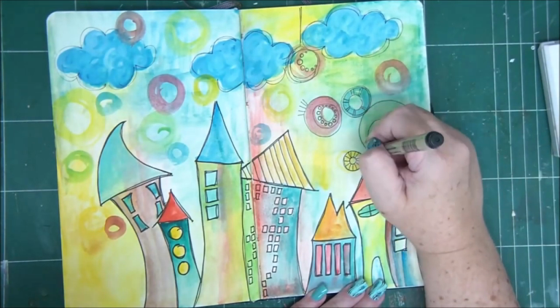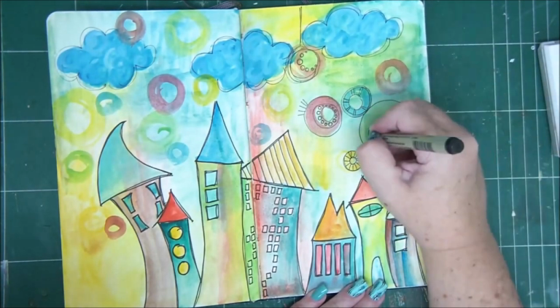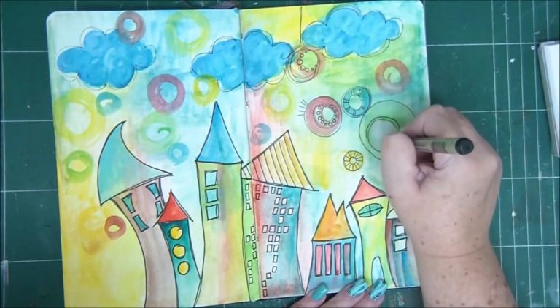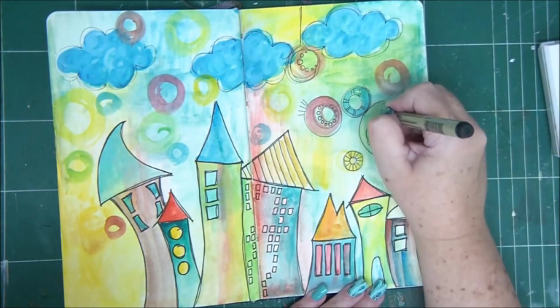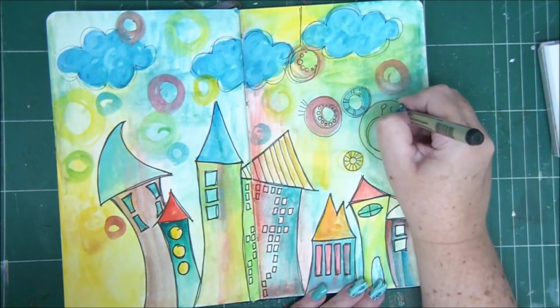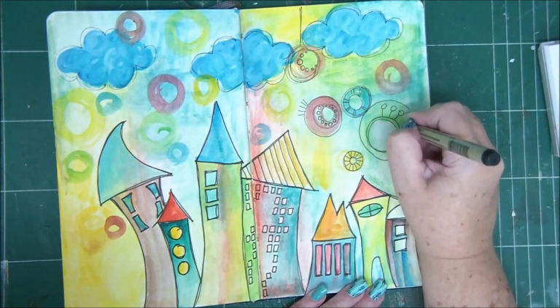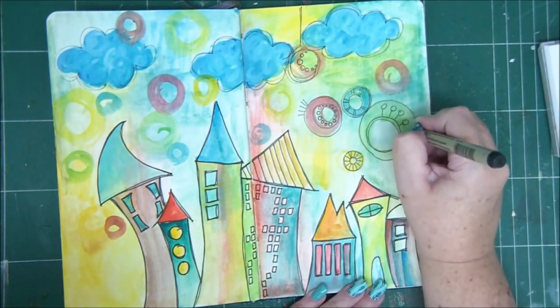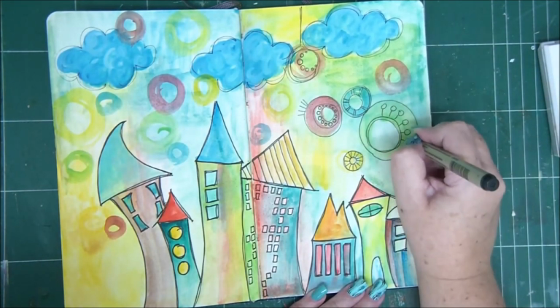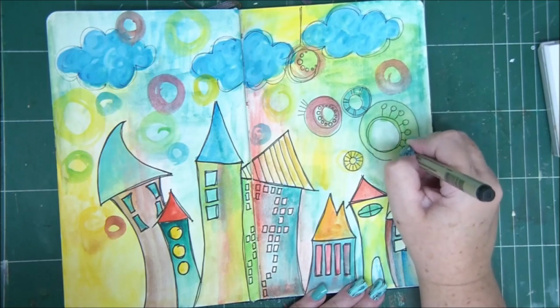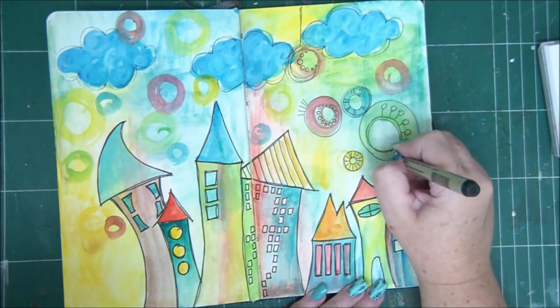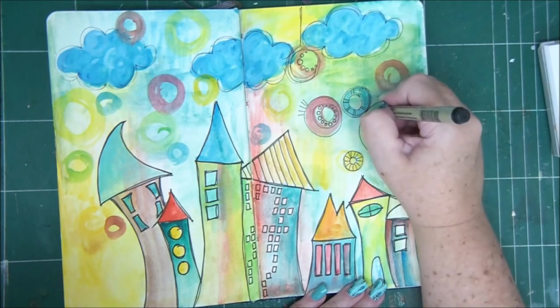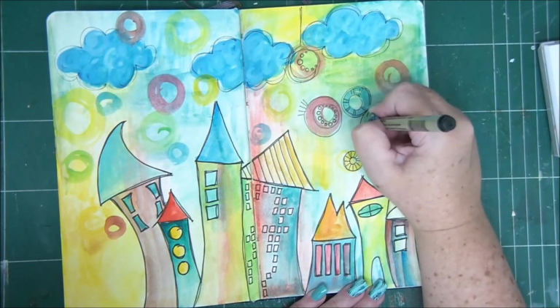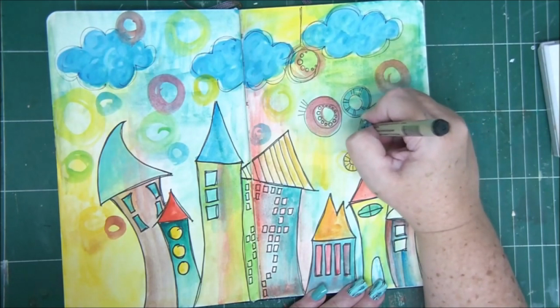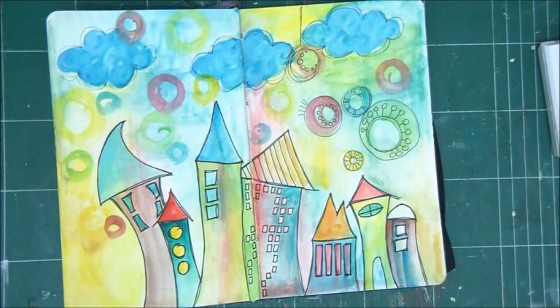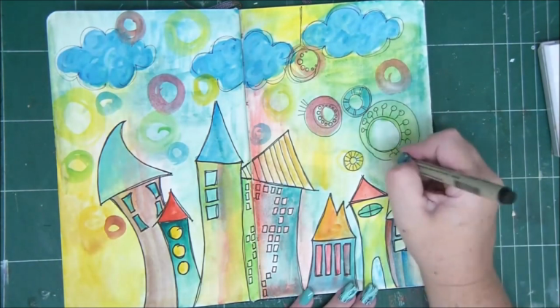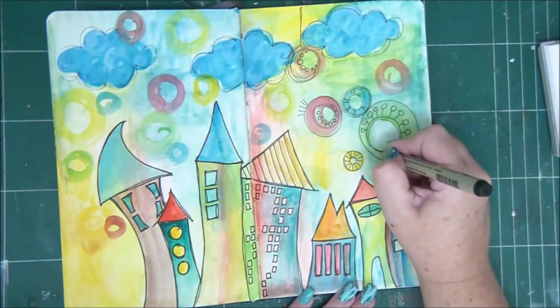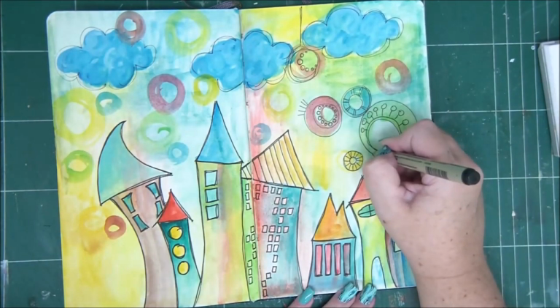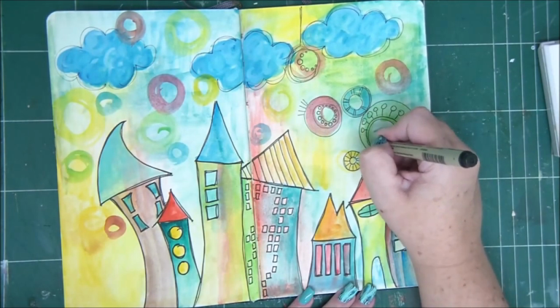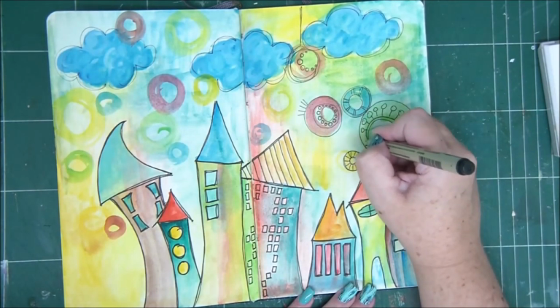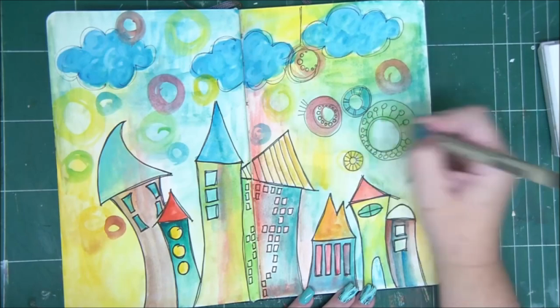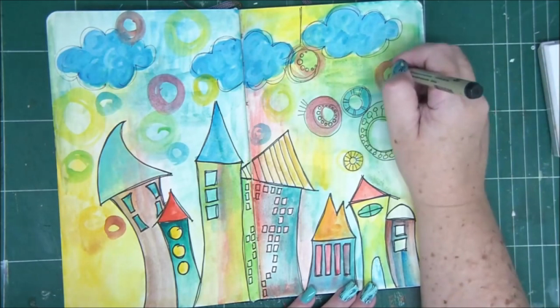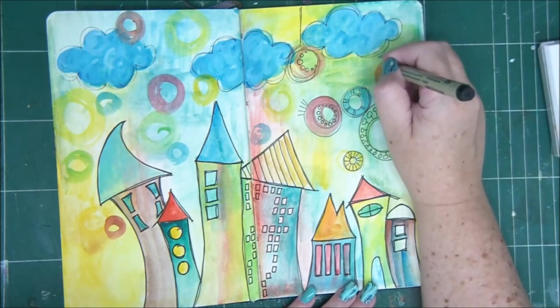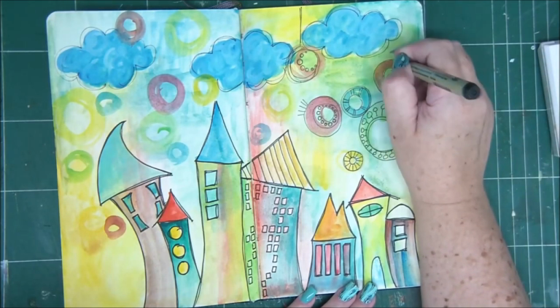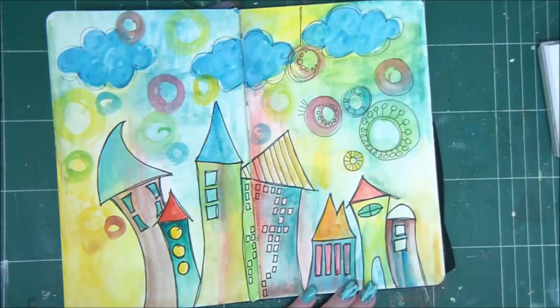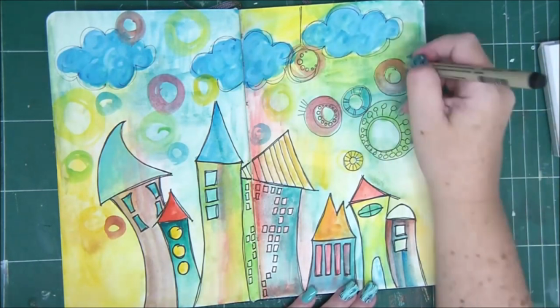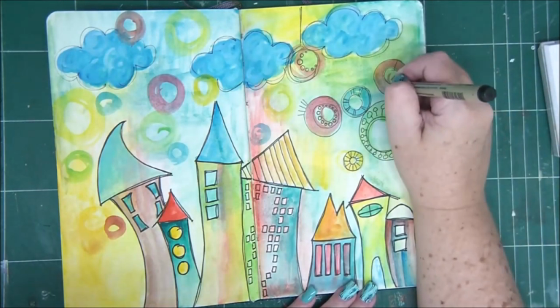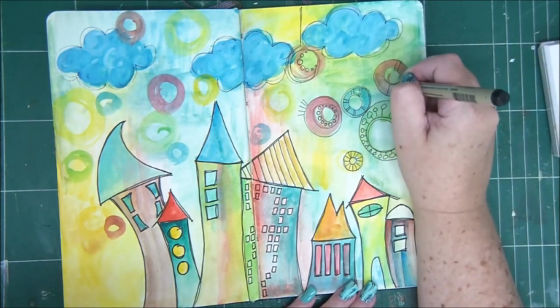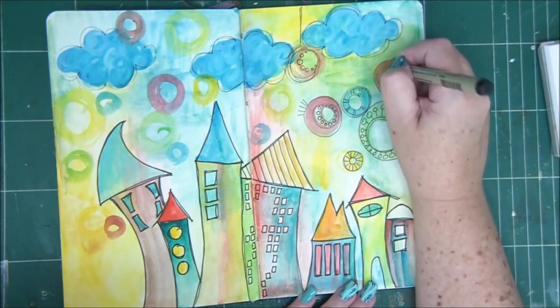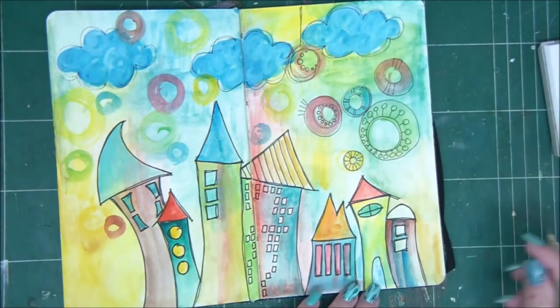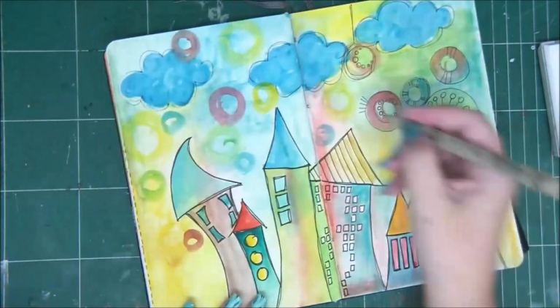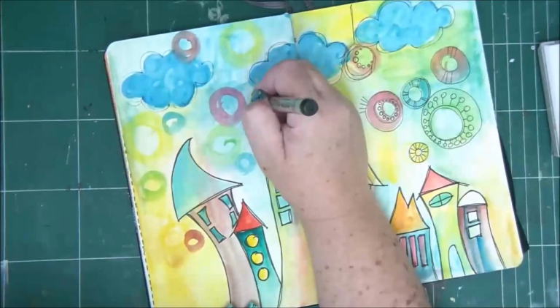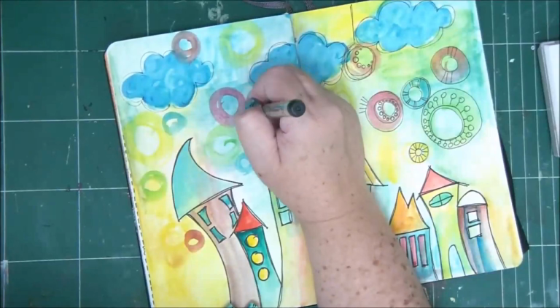Remember to always wet your brush. At this point, where I already have some work done on my page, I don't spray it anymore with water. Now it's all a matter of keeping my brush wet.